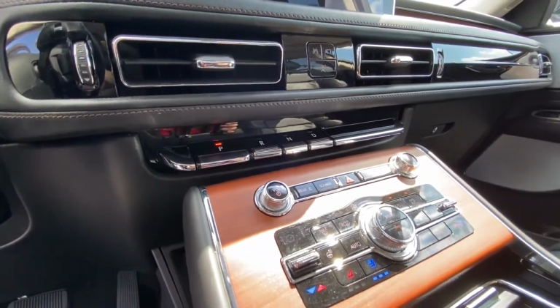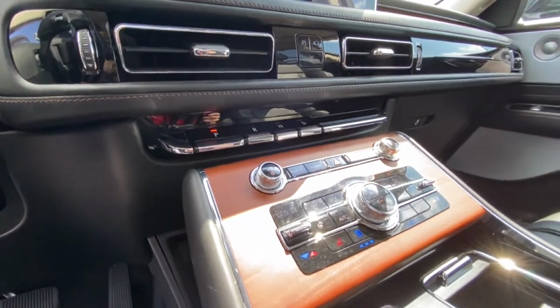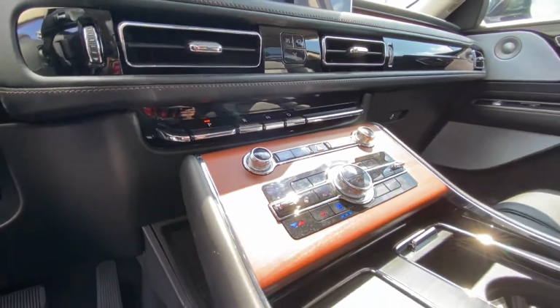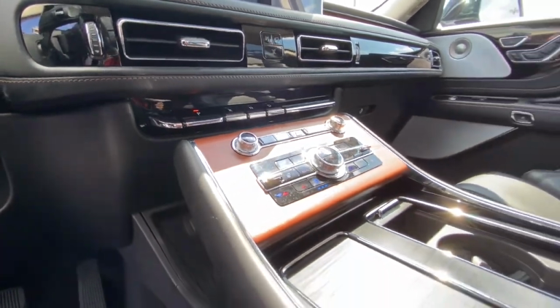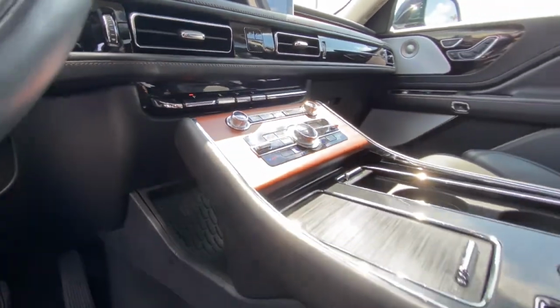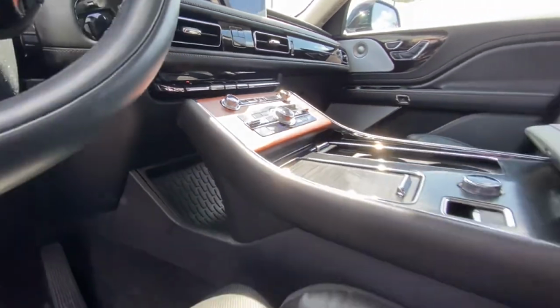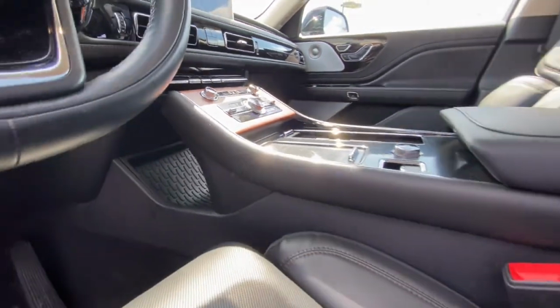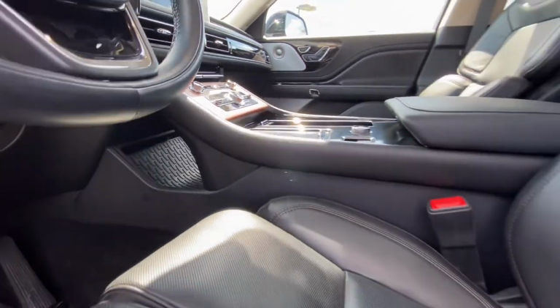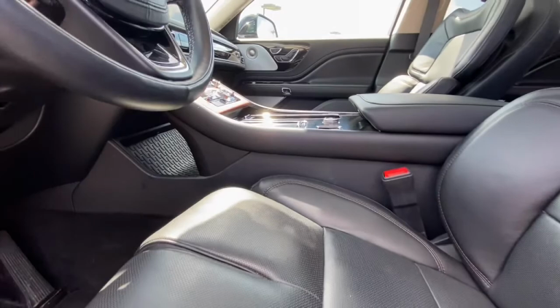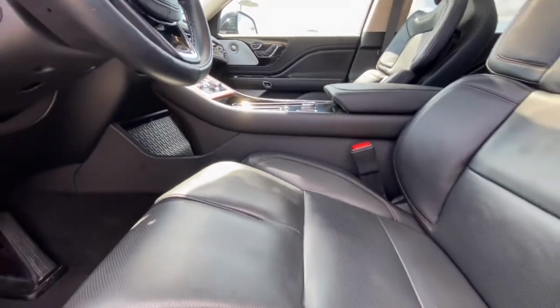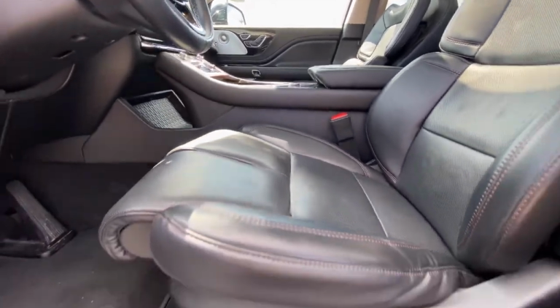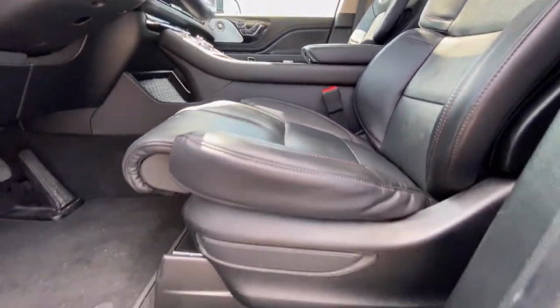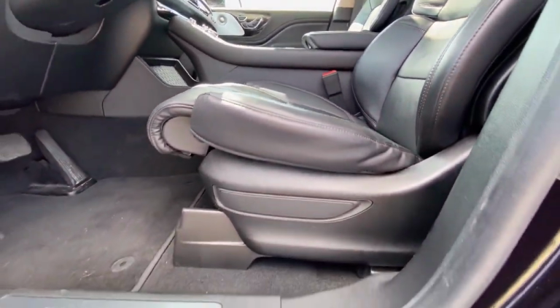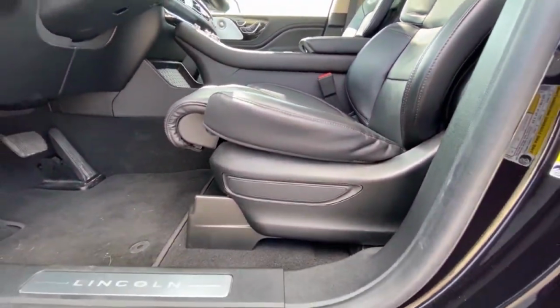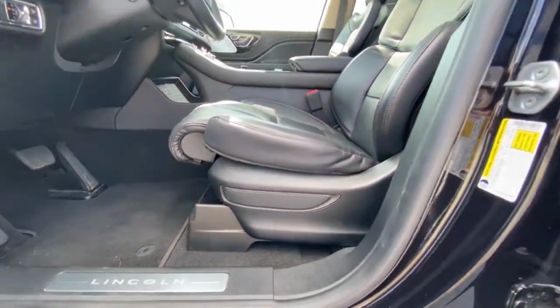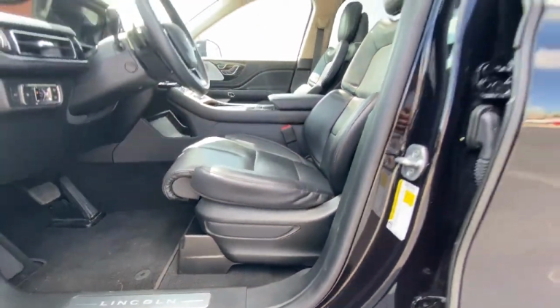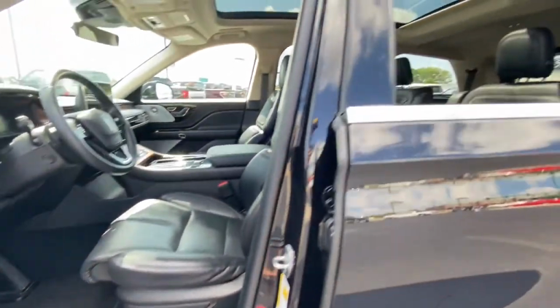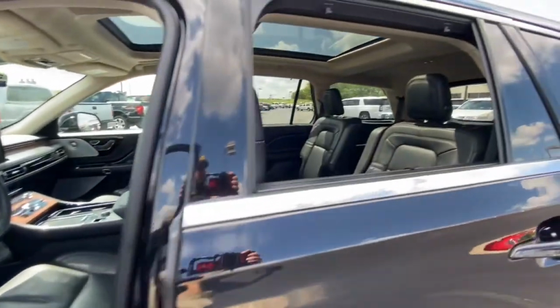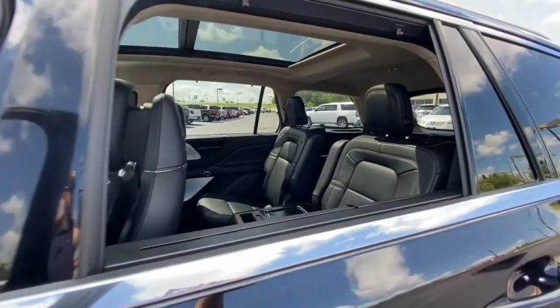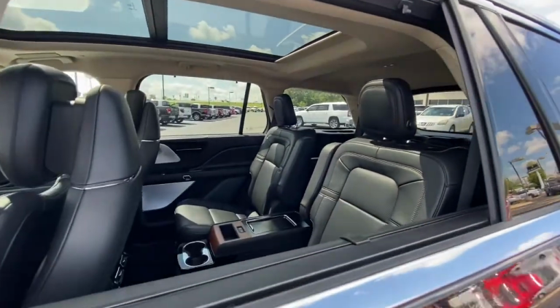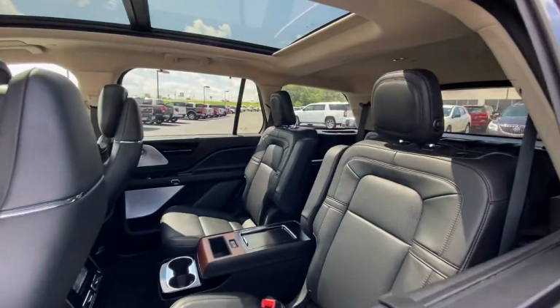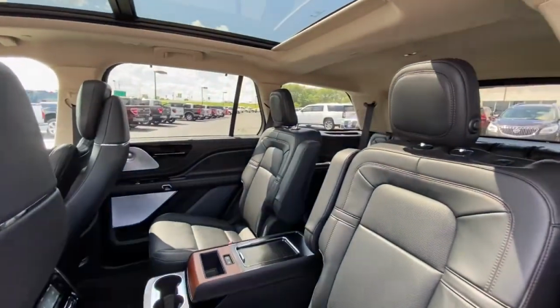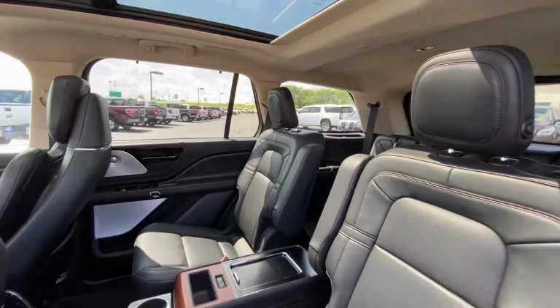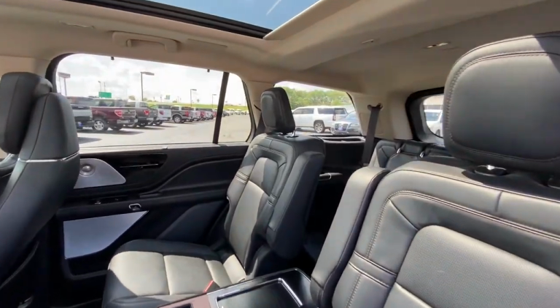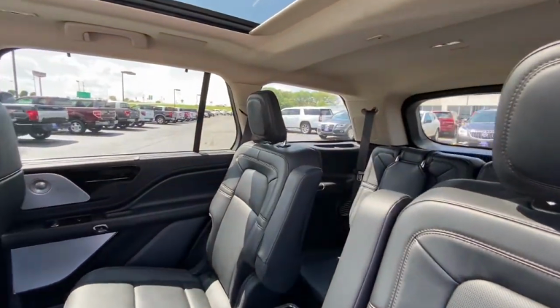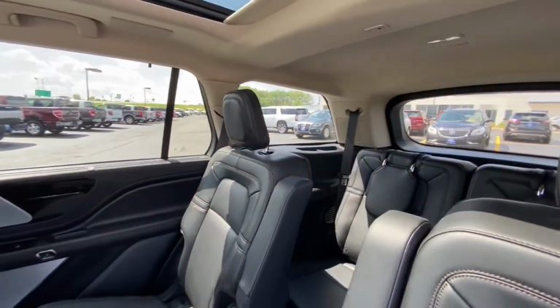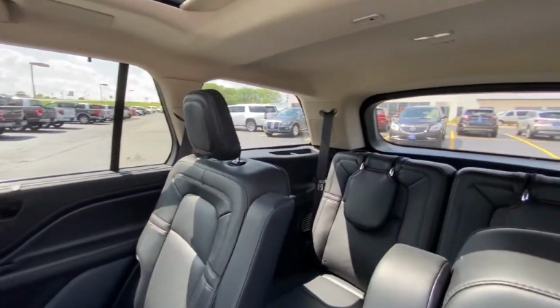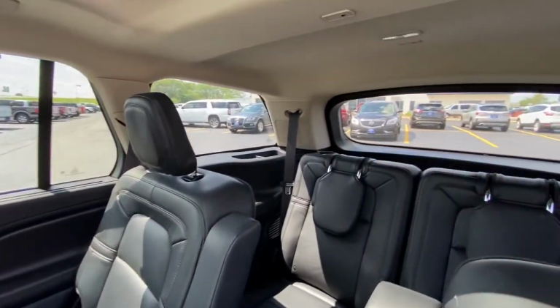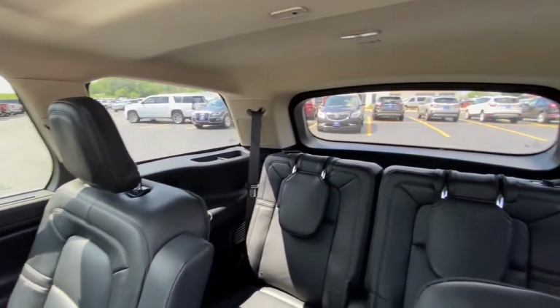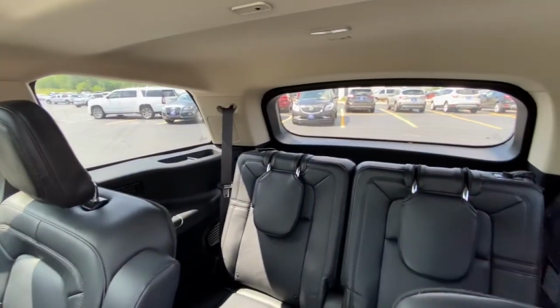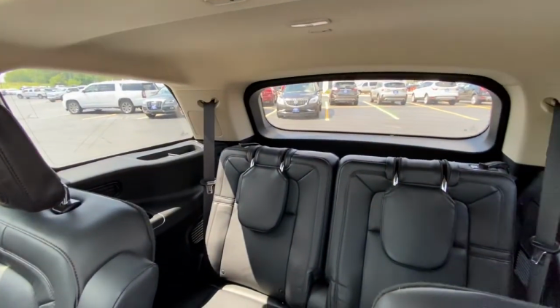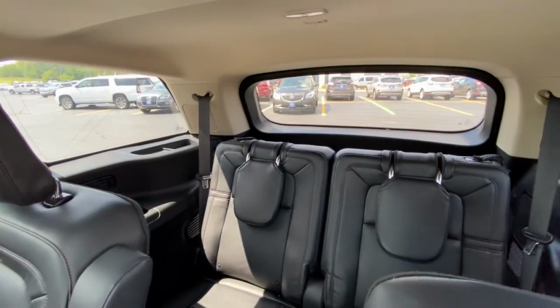Enjoy the sensation of relaxation when you explore your world from the comfort of this well-appointed Aviator. Treat yourself to a test drive today. Our staff will toss you the keys and give you an outstanding customer experience.